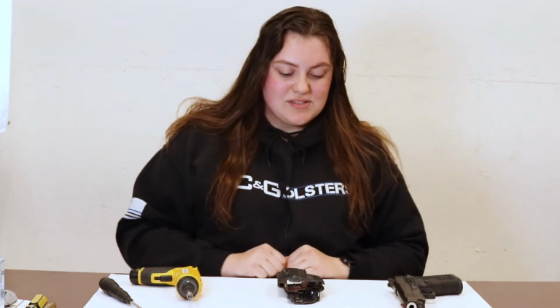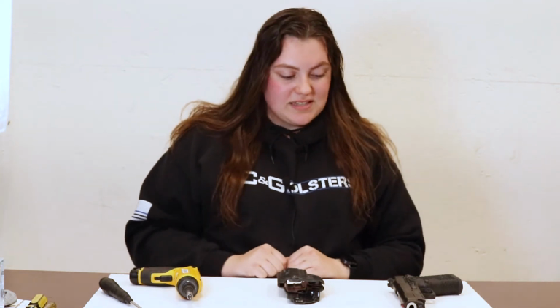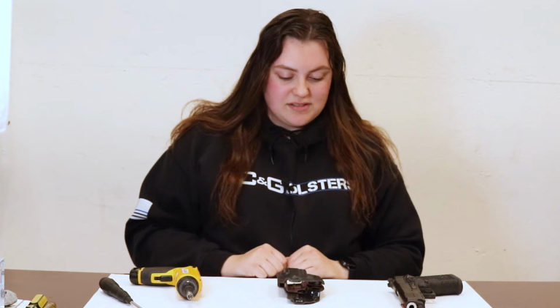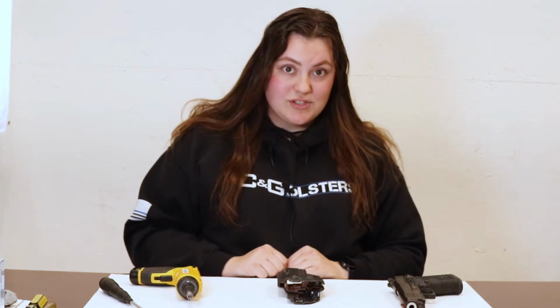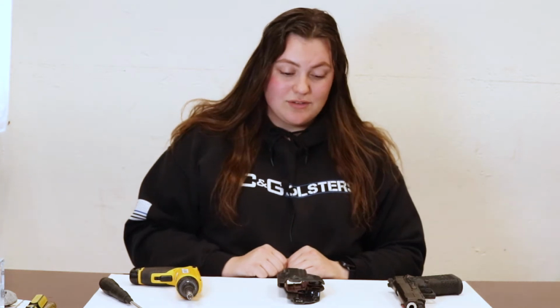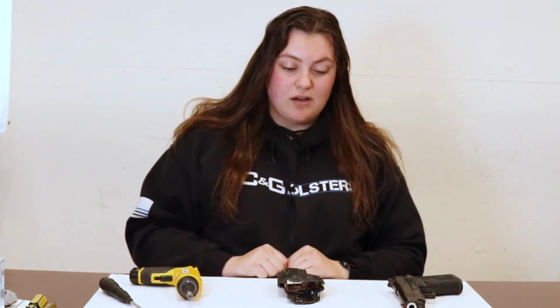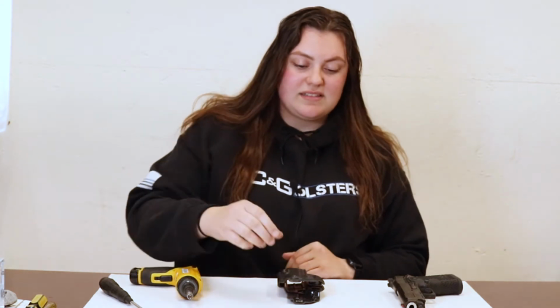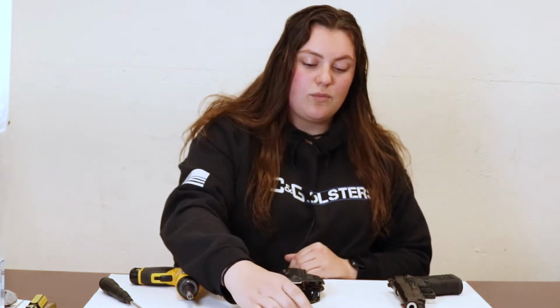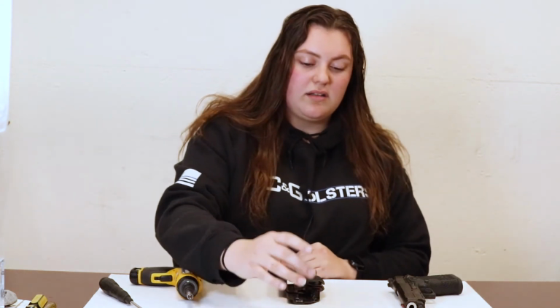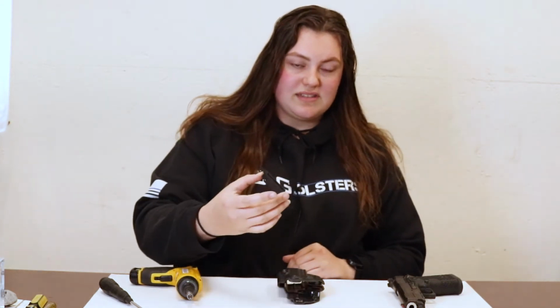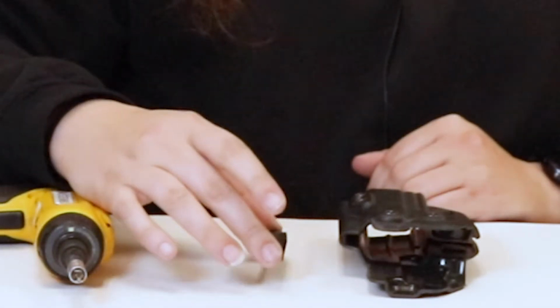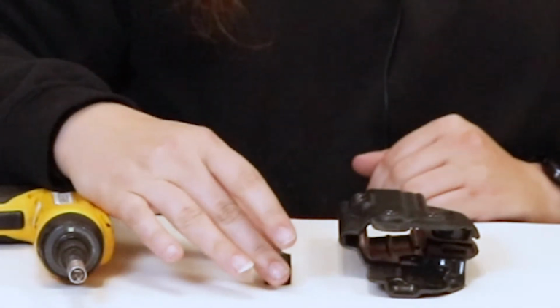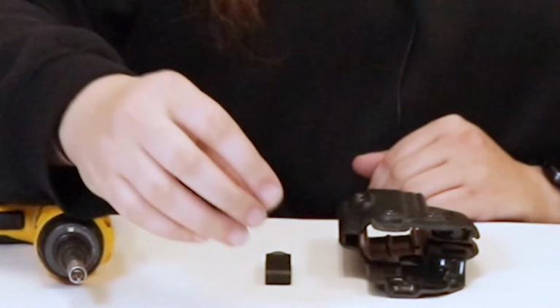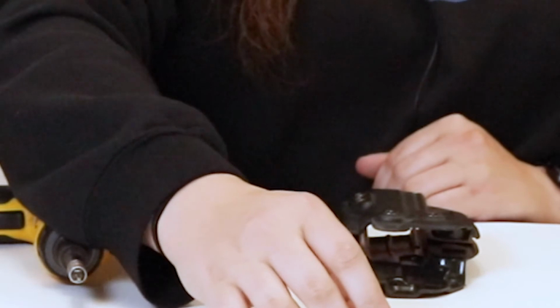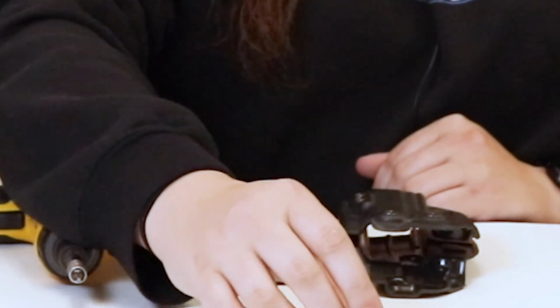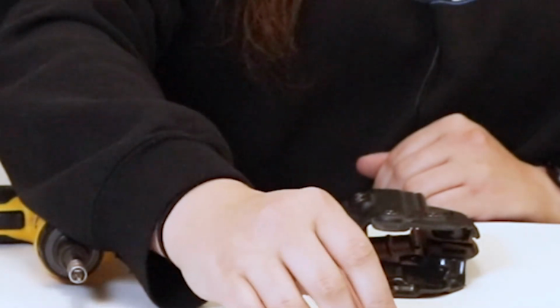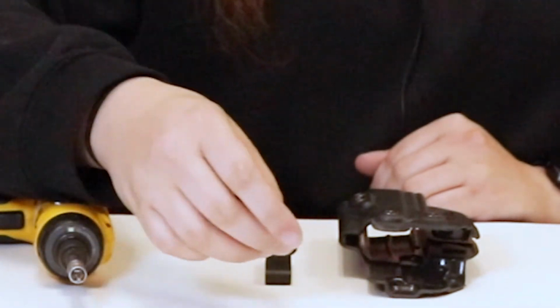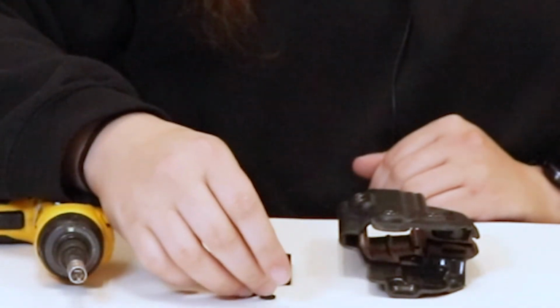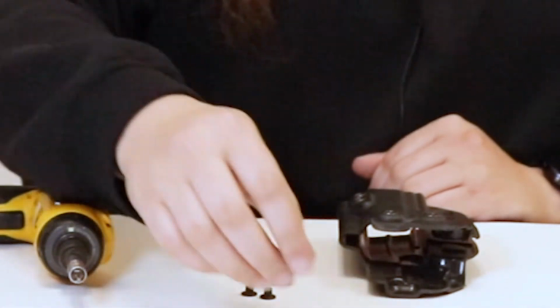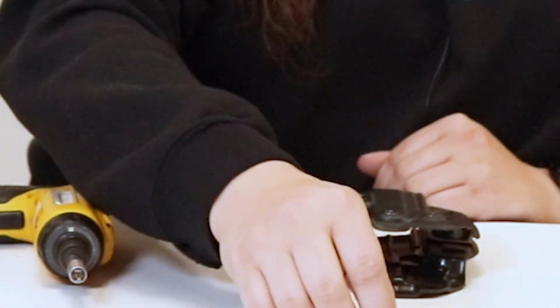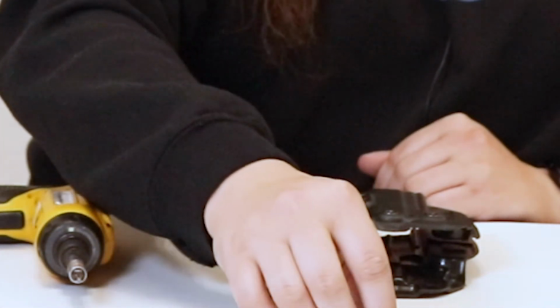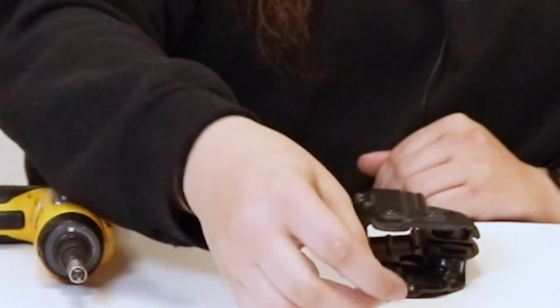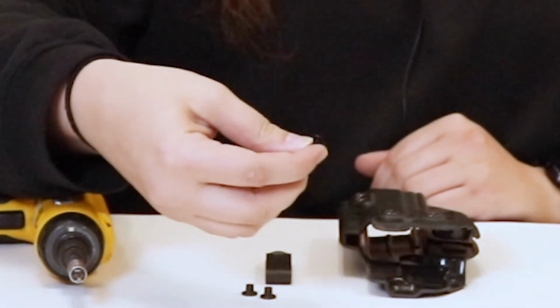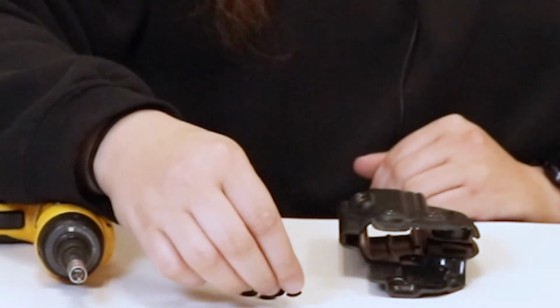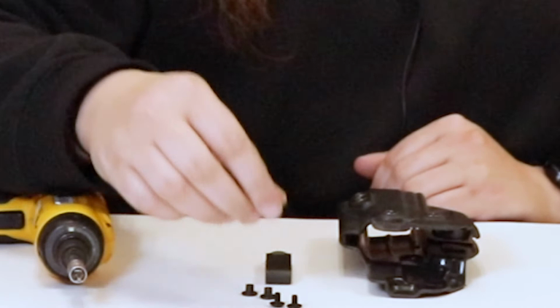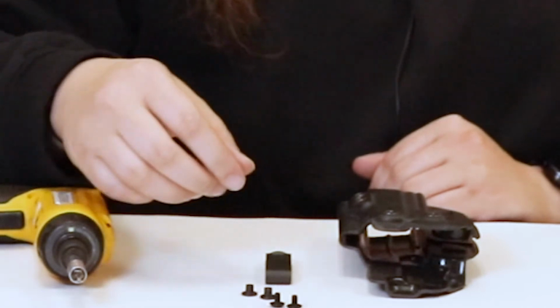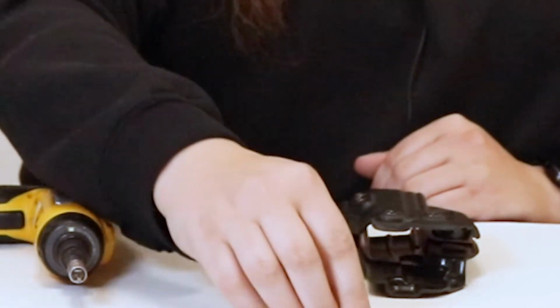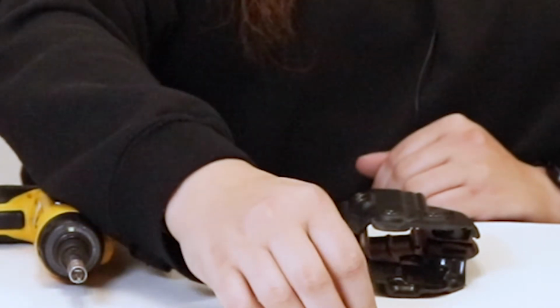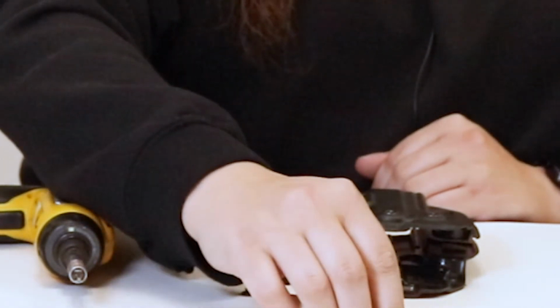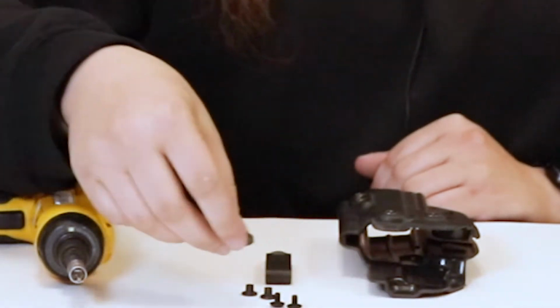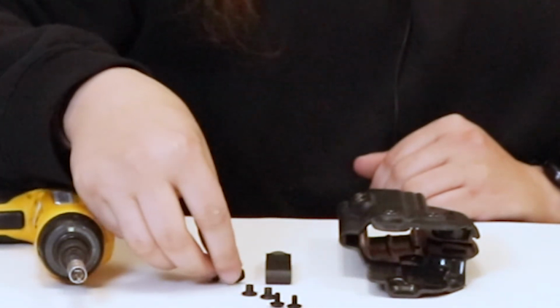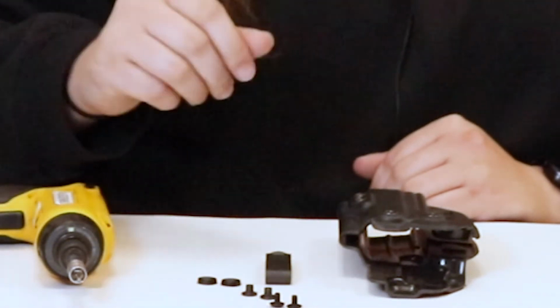First things first, what you want to do to start off with is take one of your DCC clips. You're going to want to take two of the short posts, two of your short truss head screws, and then two of your plastic washers.